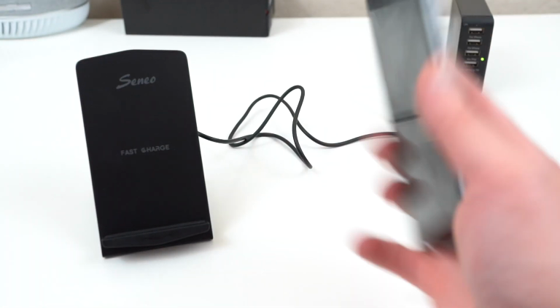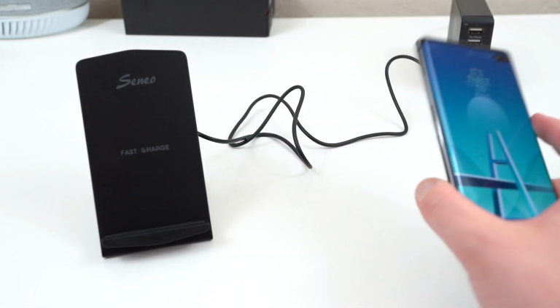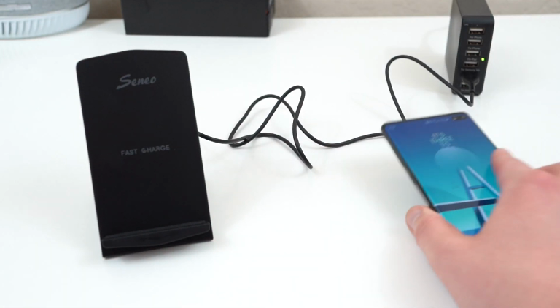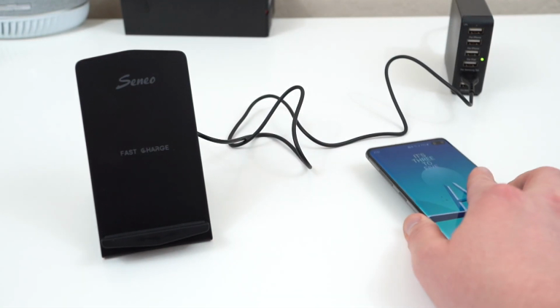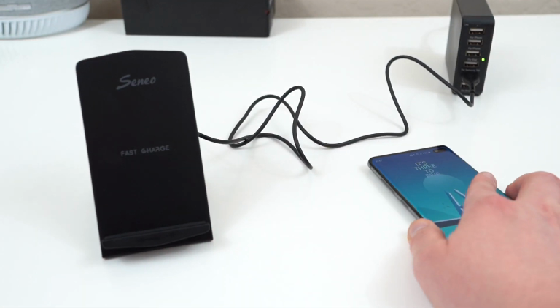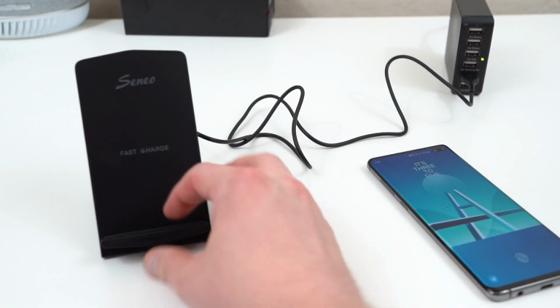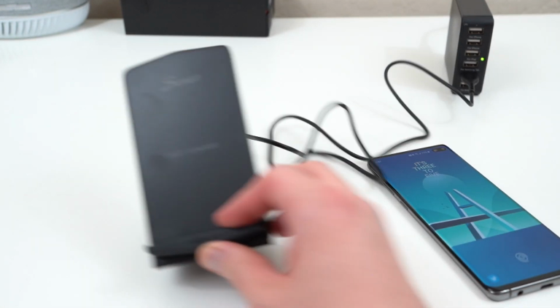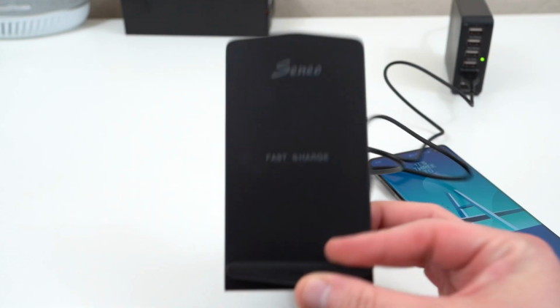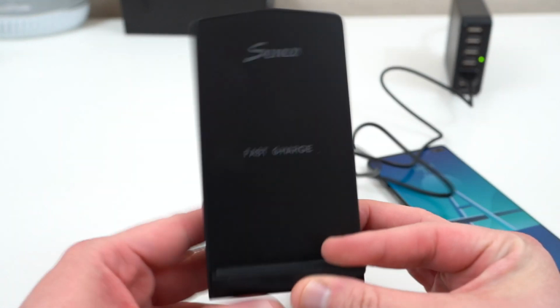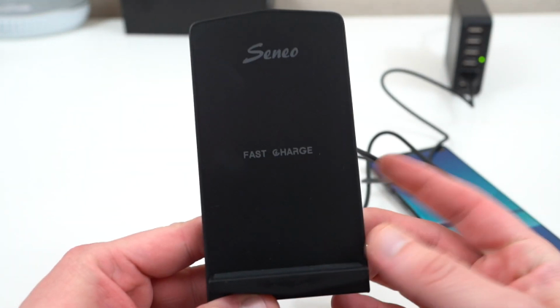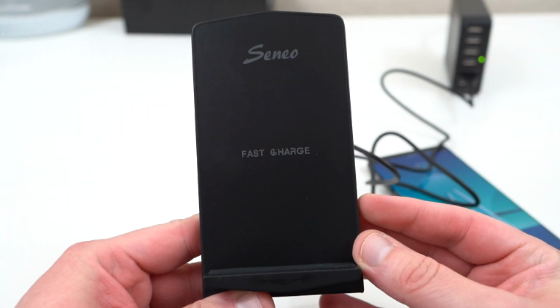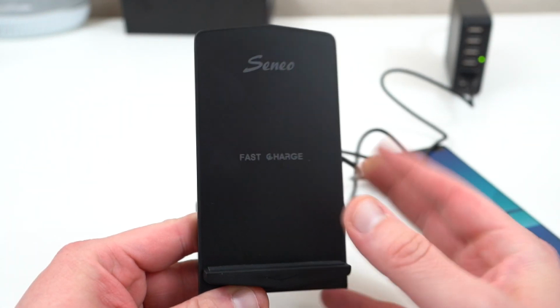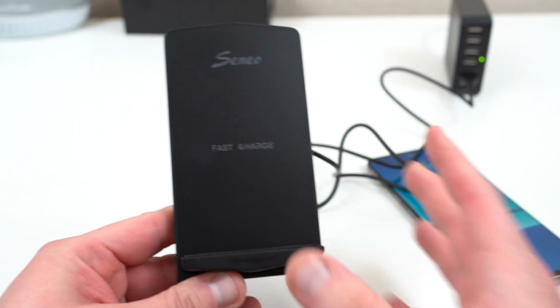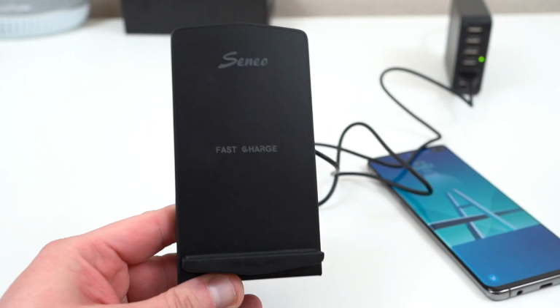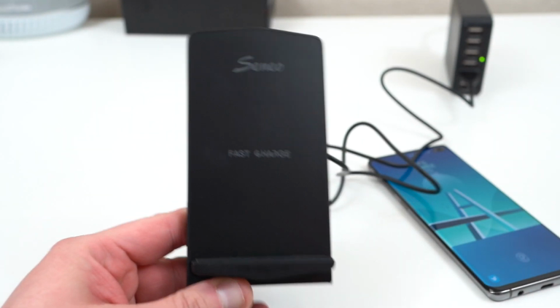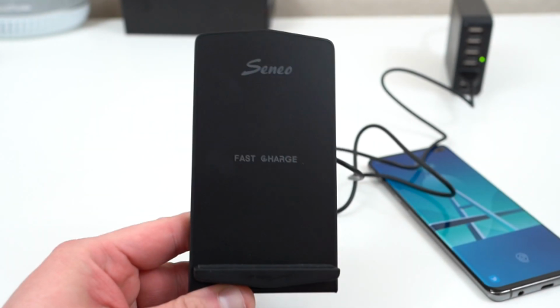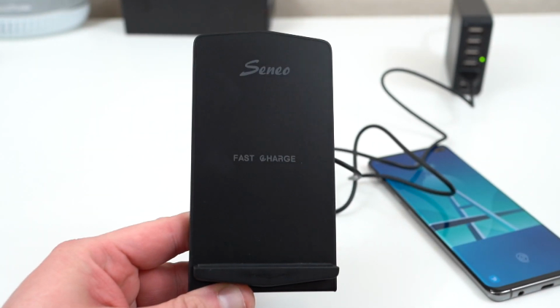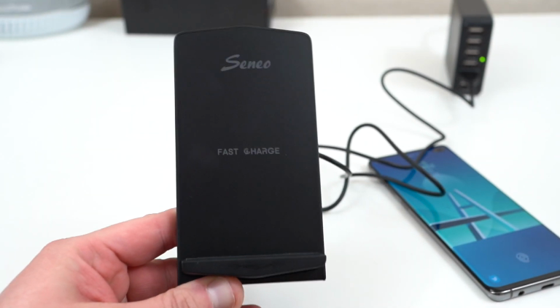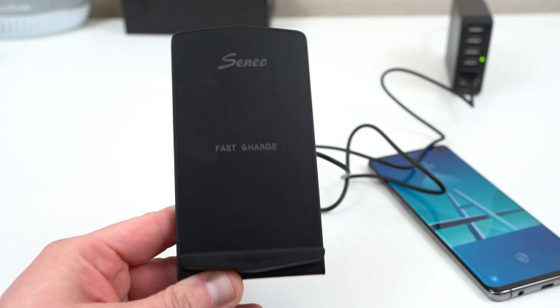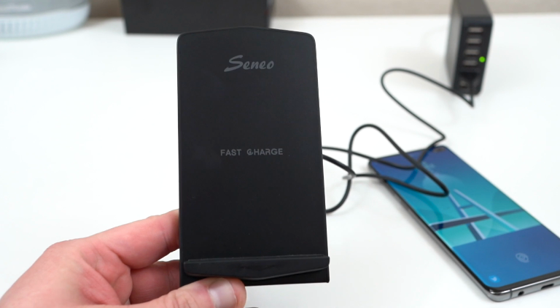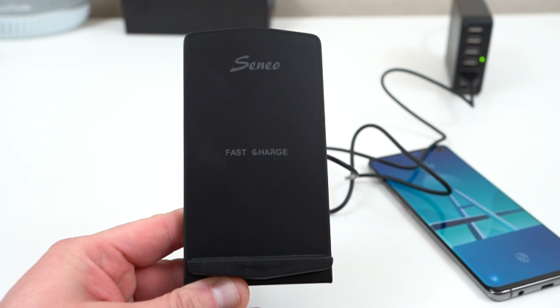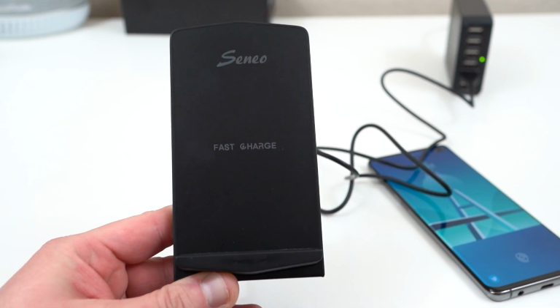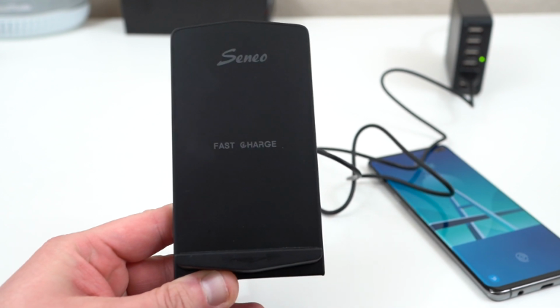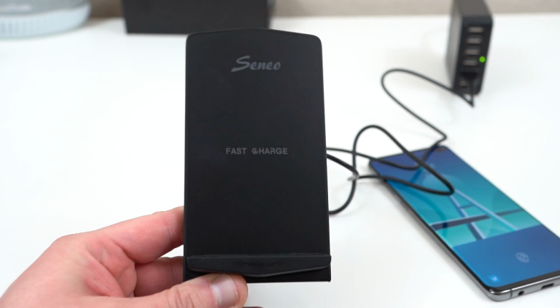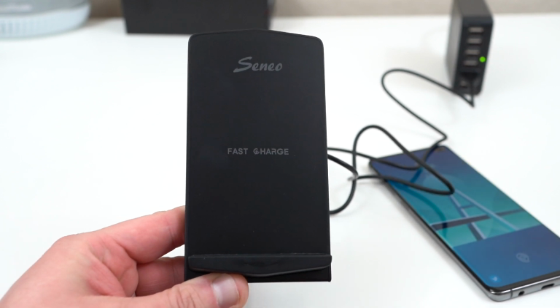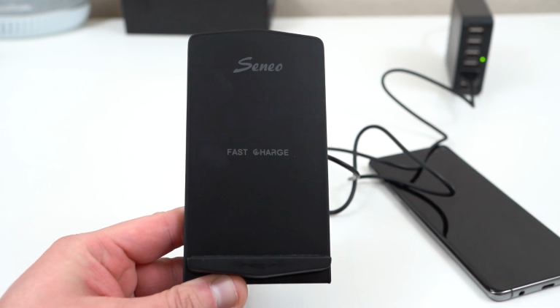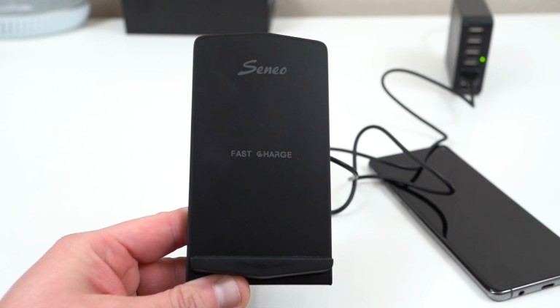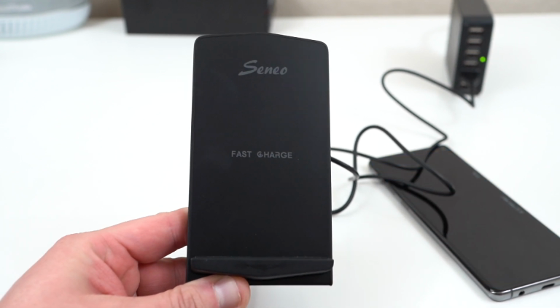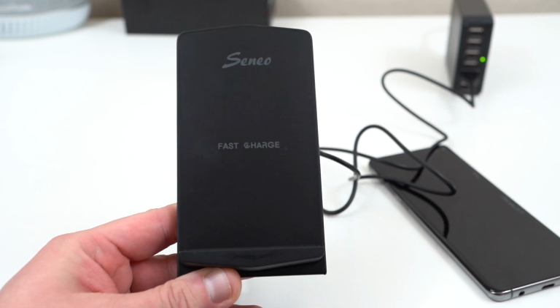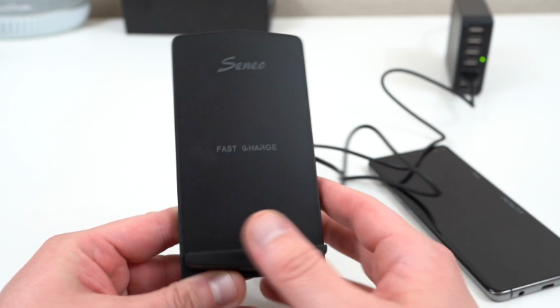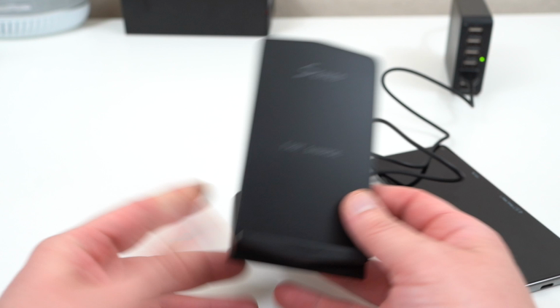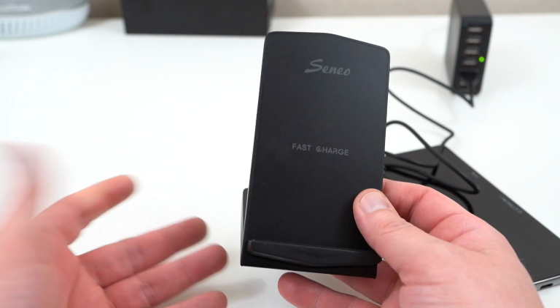So the good folks over at Empow sent out this Neo wireless charger, and I'm going to show you guys this today. I'm also going to have a giveaway at the end — I'm going to give one of these away. If you want to win, just stay tuned, drop some comments below, and follow me on social media and I'll pick someone at random.